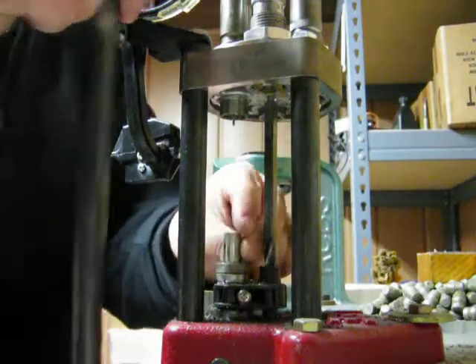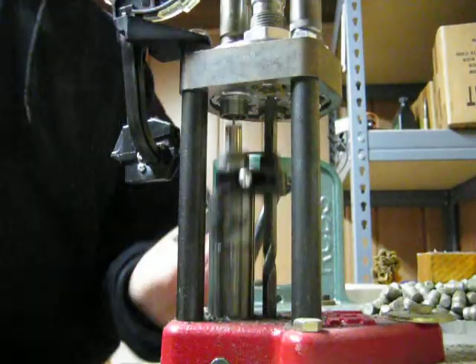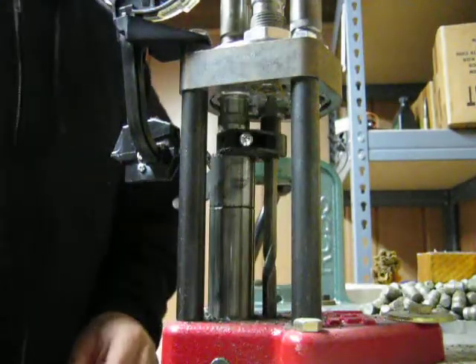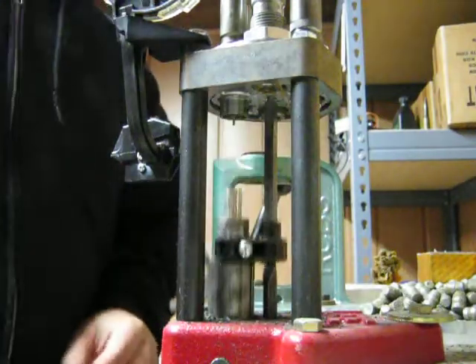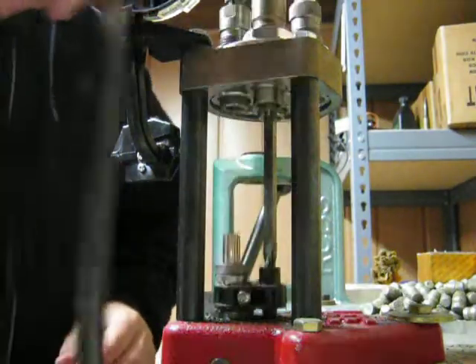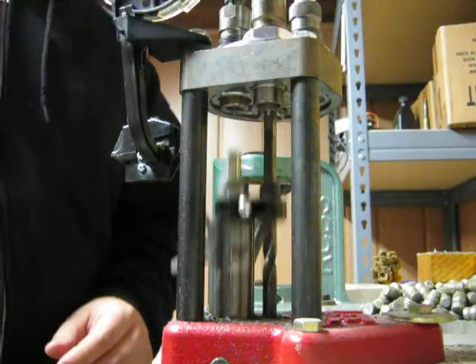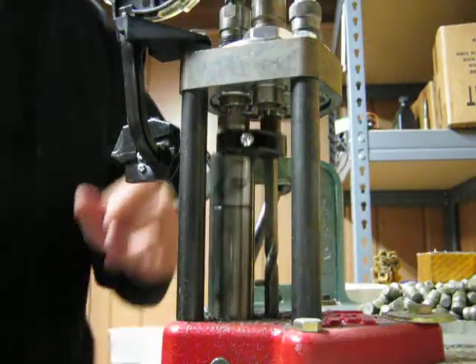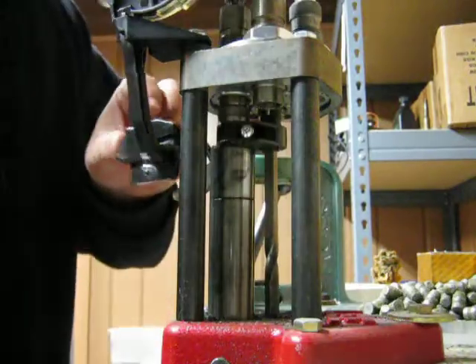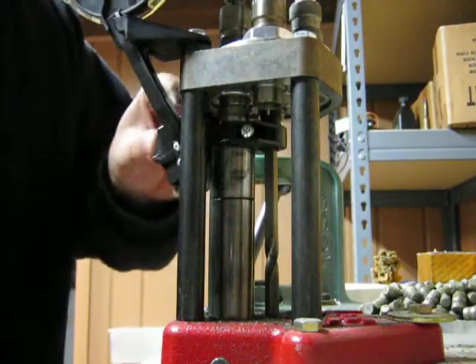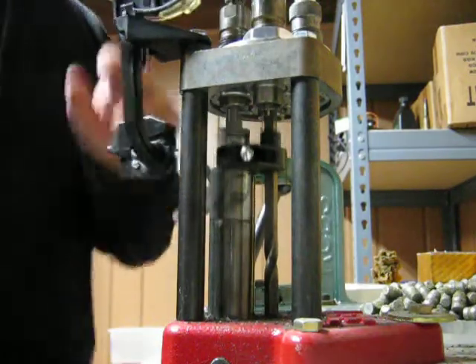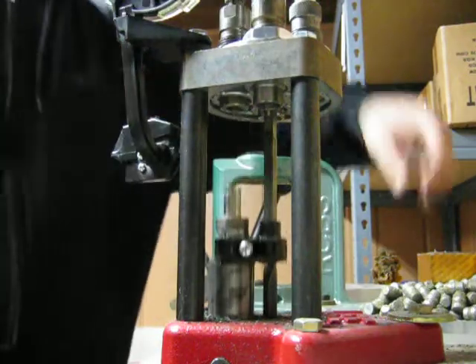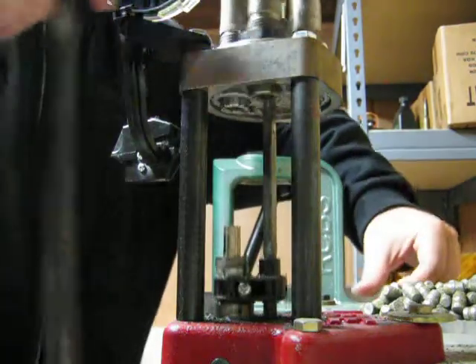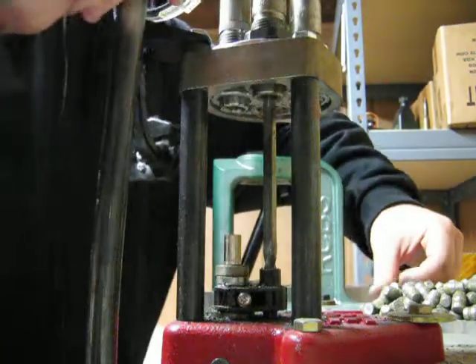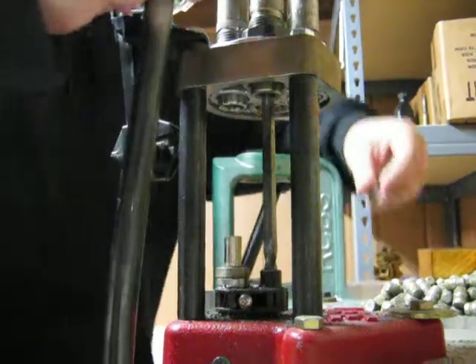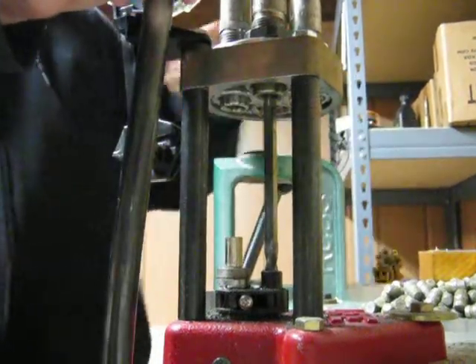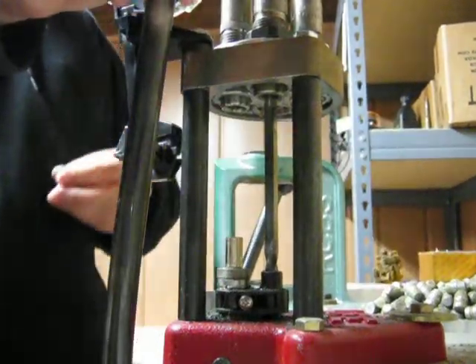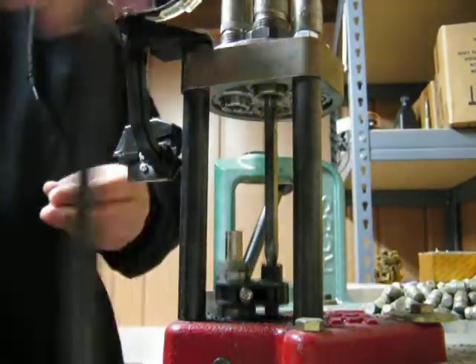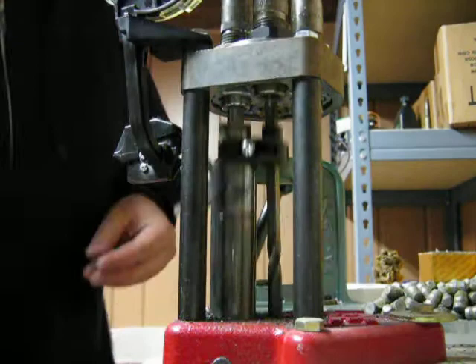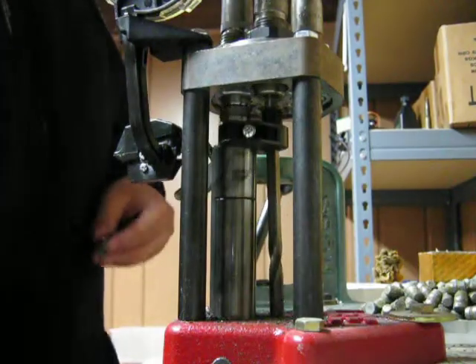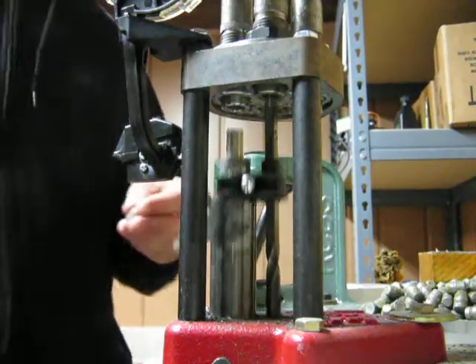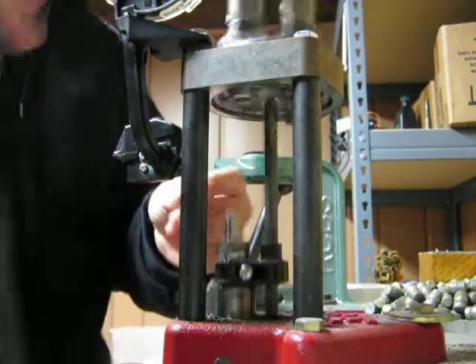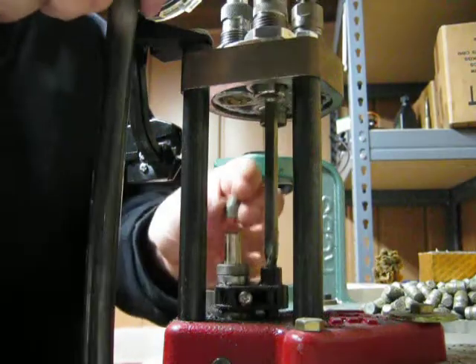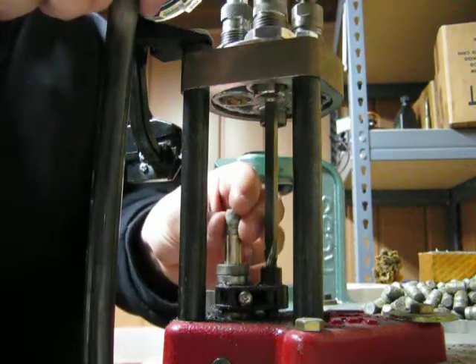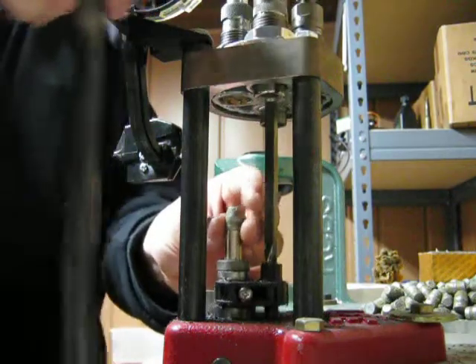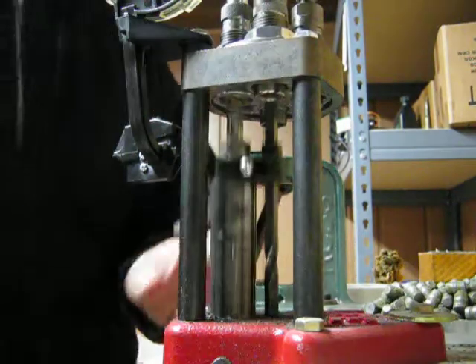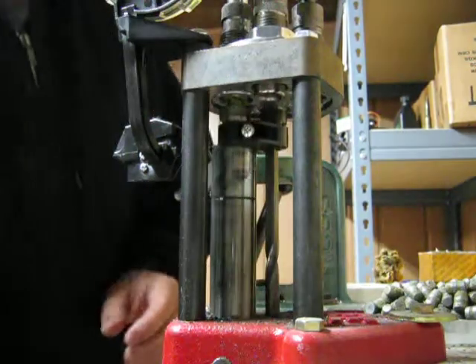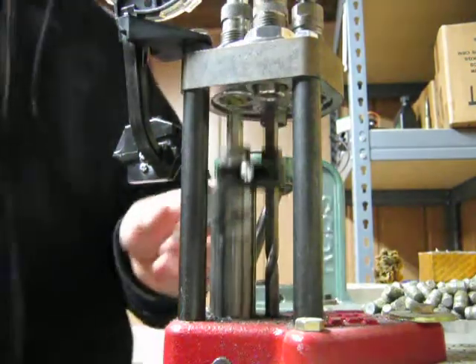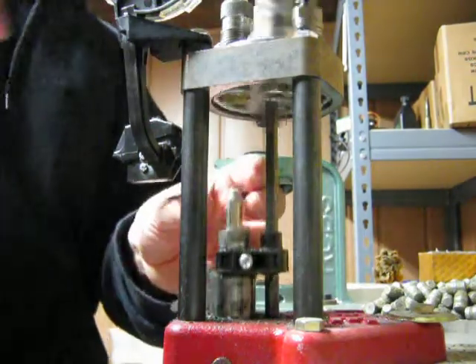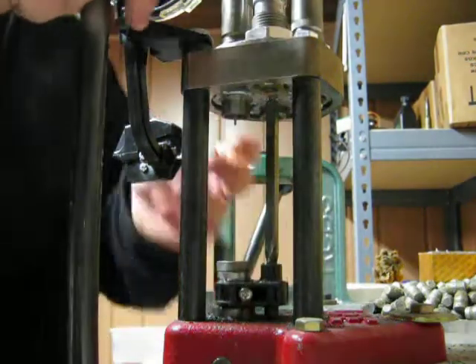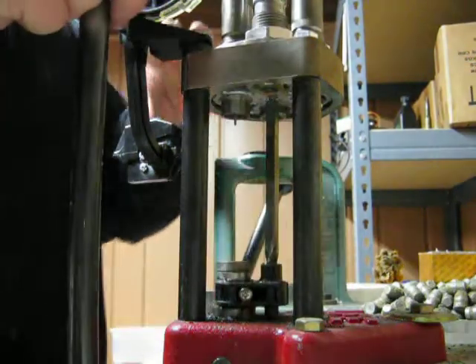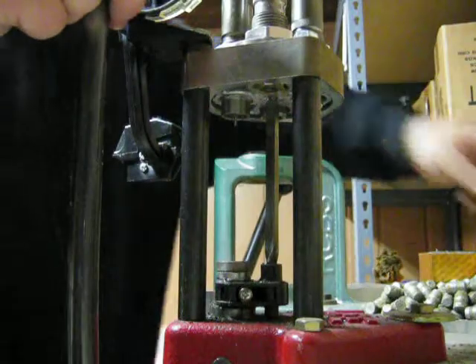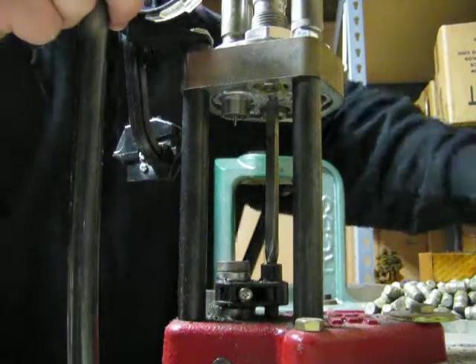De-prime, size, dispense primer, seat primer, powder, bullet seat.